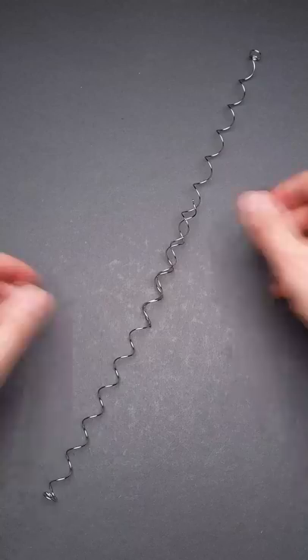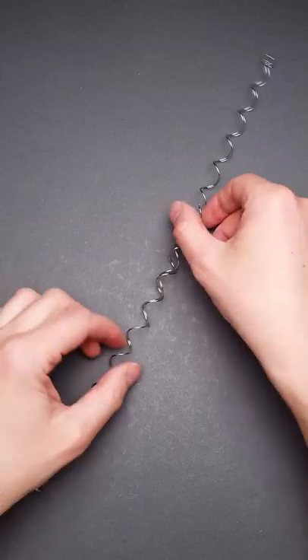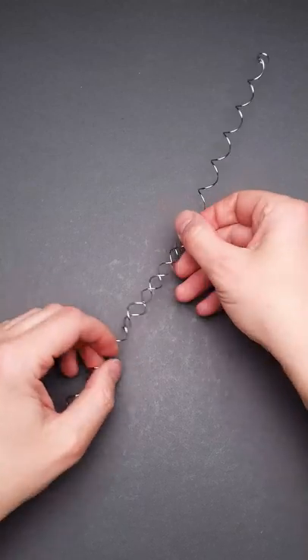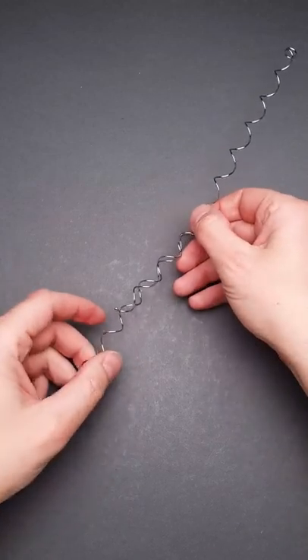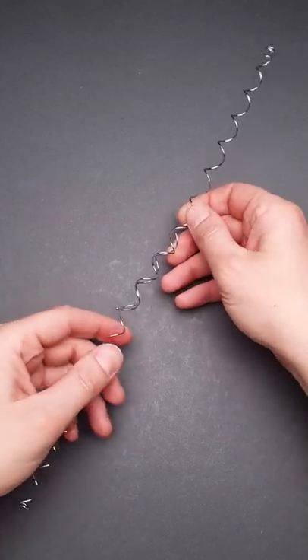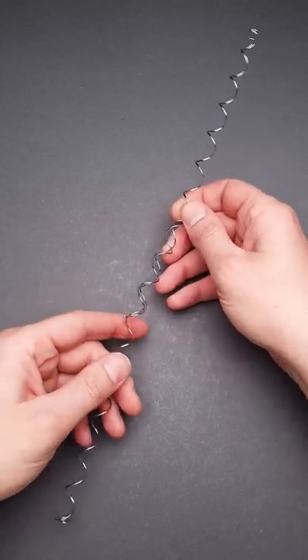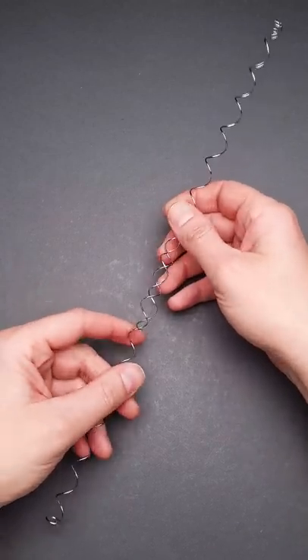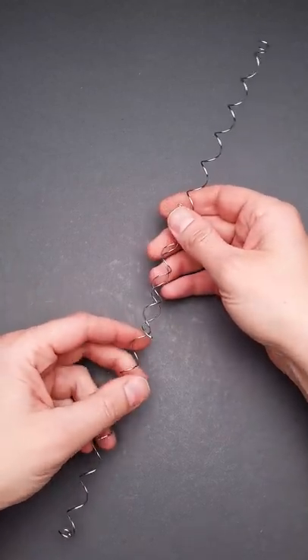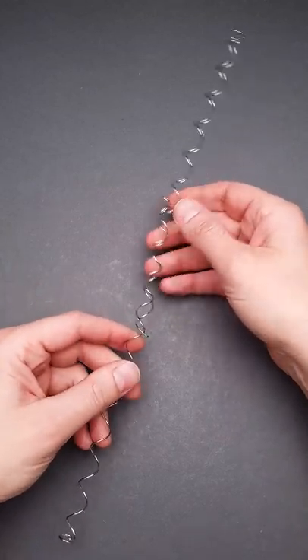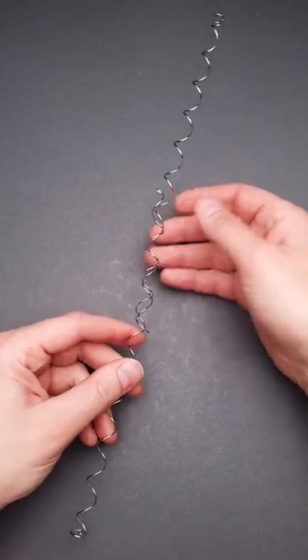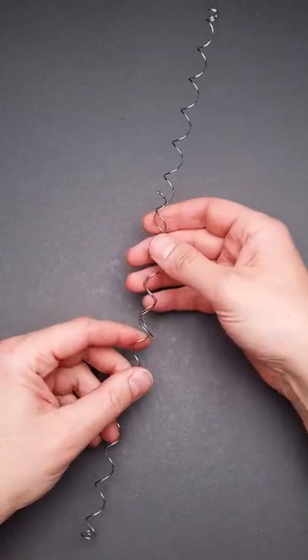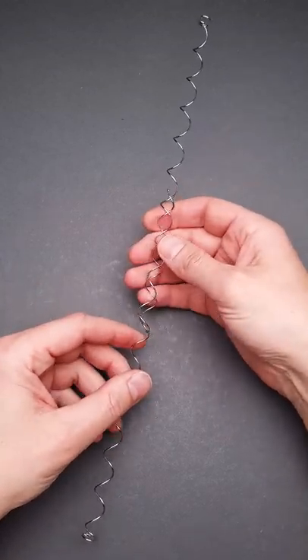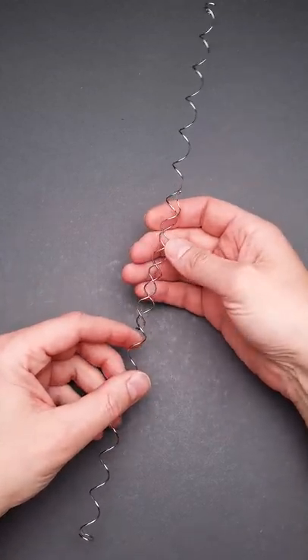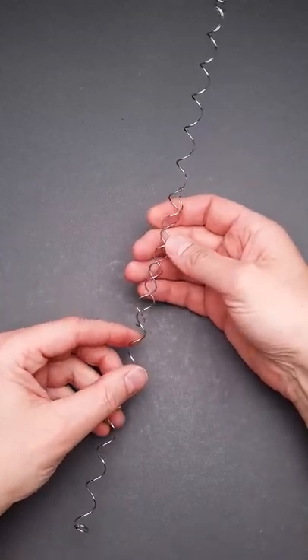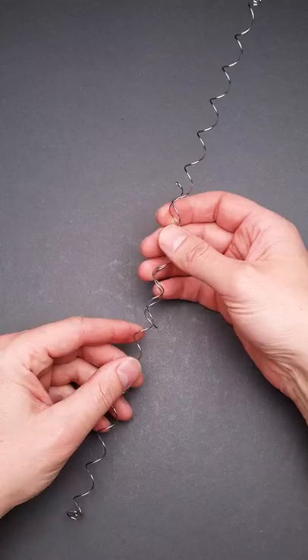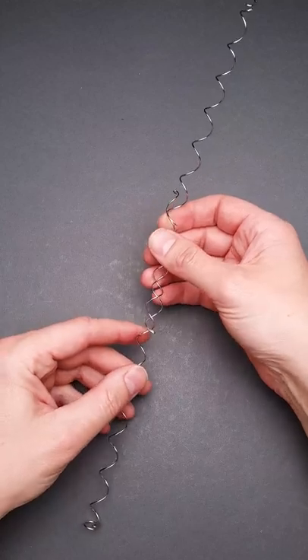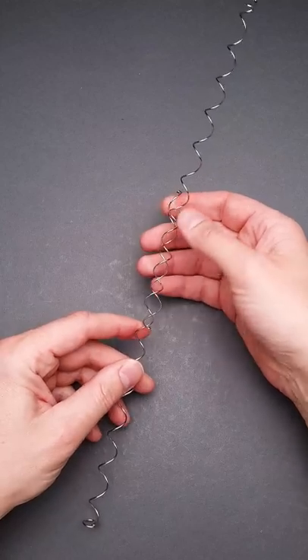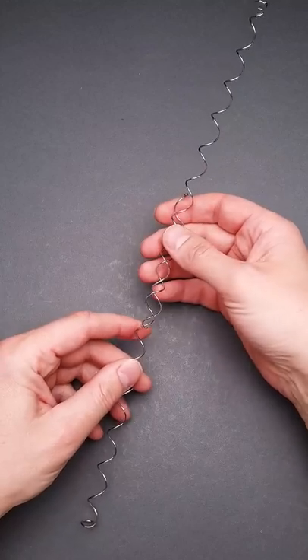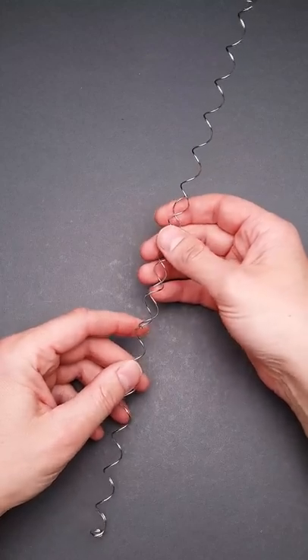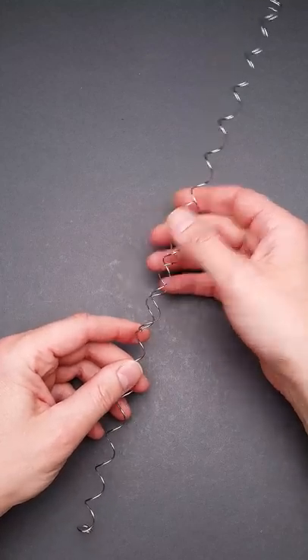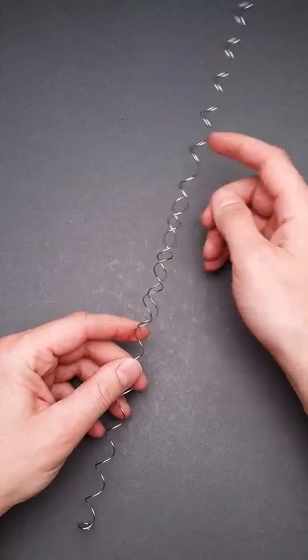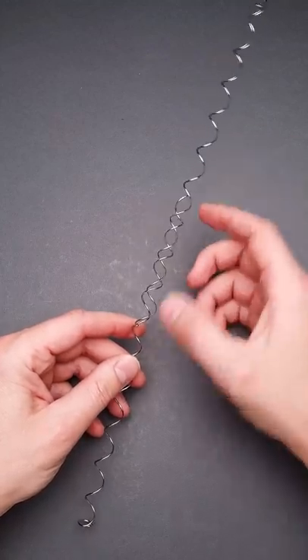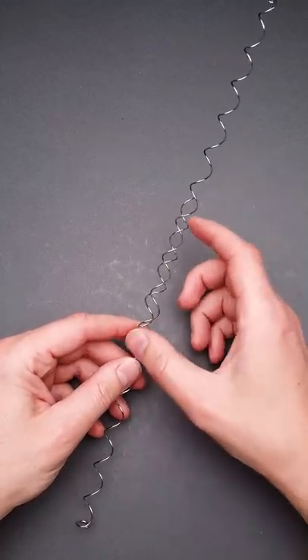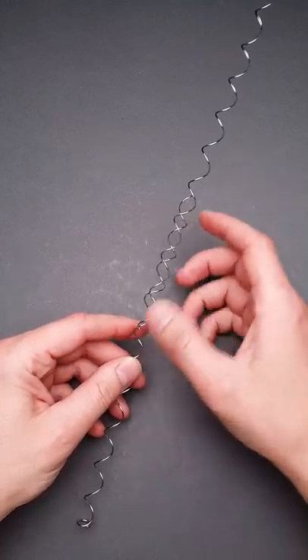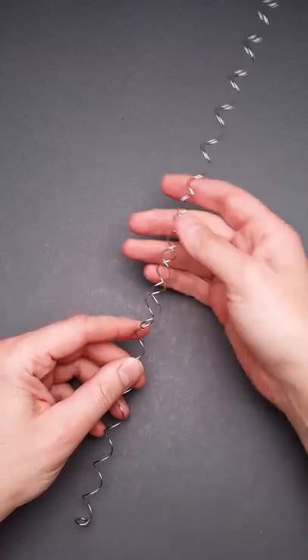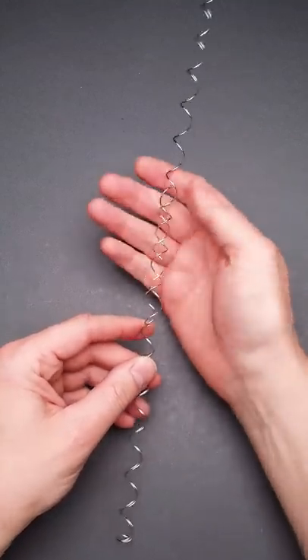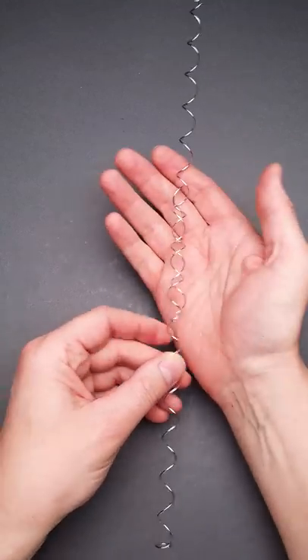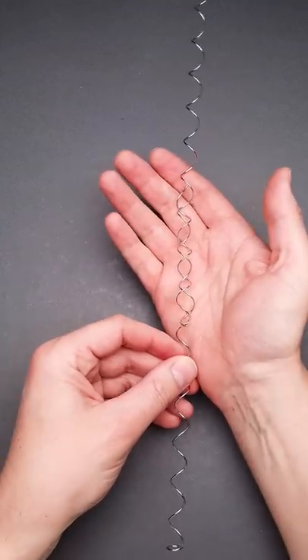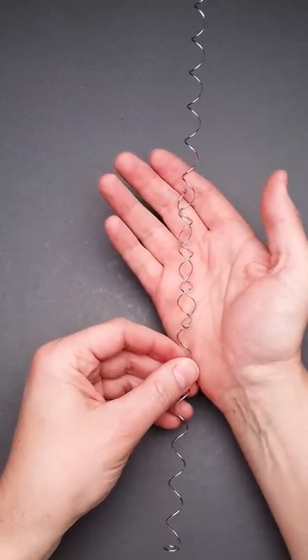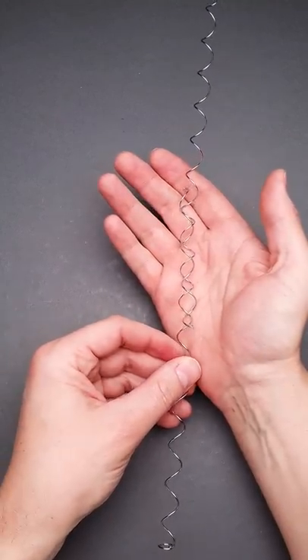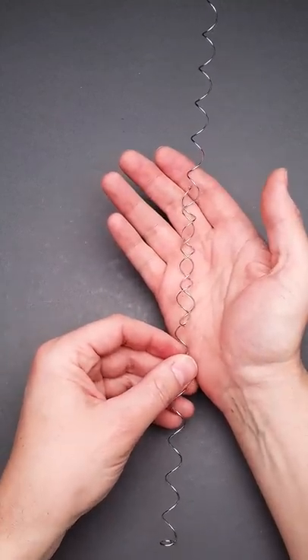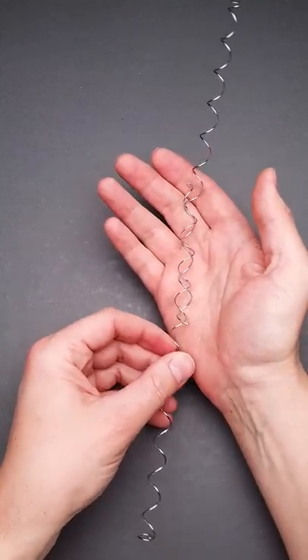The name of this thing is Wonder Wire. It is not a puzzle — it's more like a magic trick and just a fascinating toy. It is made of two wires connected together right here in the middle, as you can see.